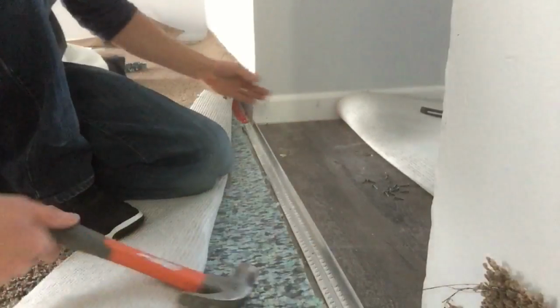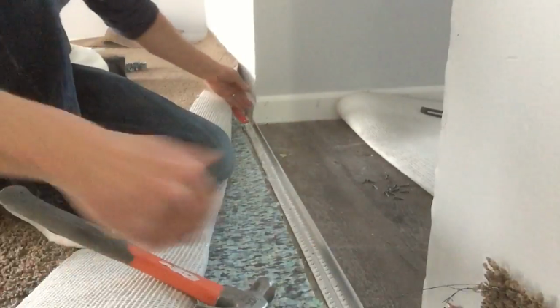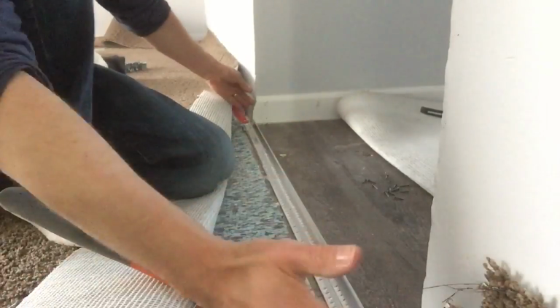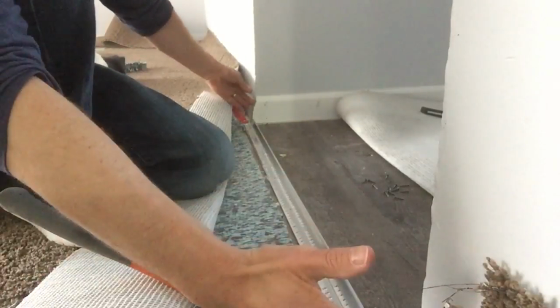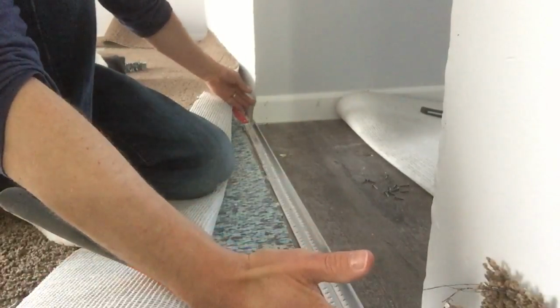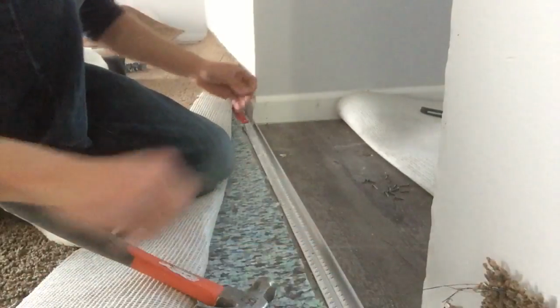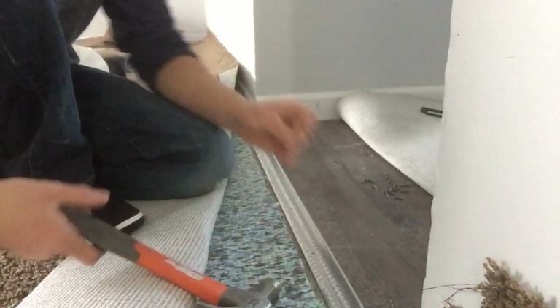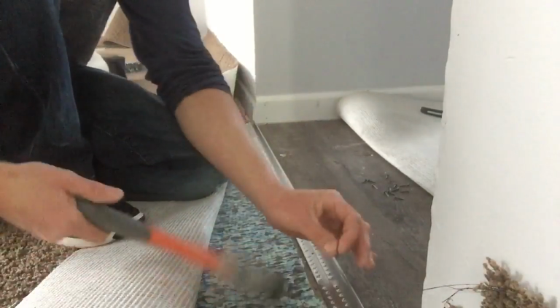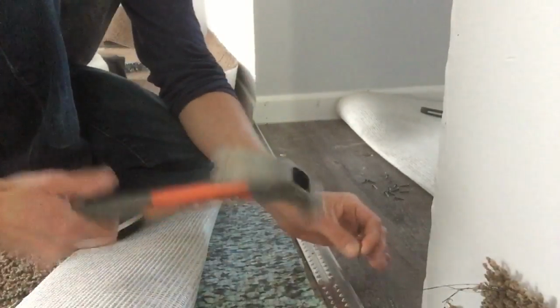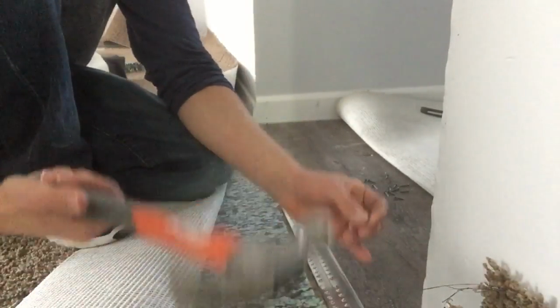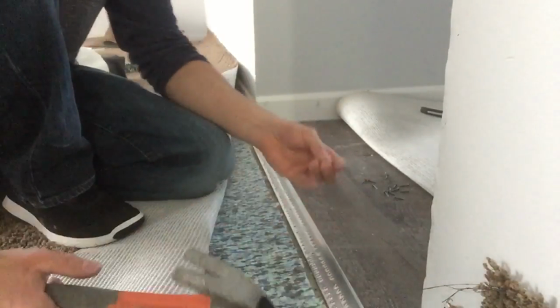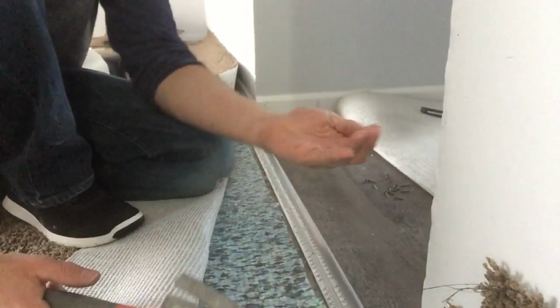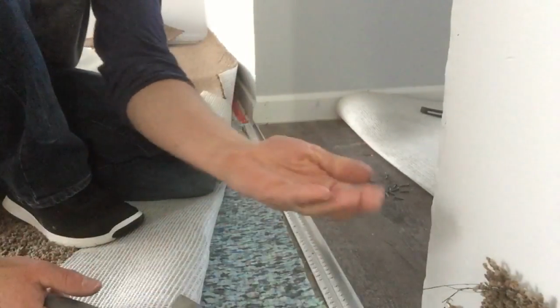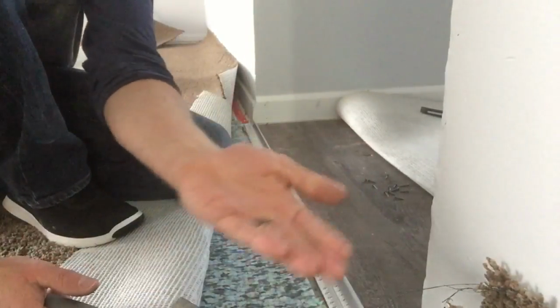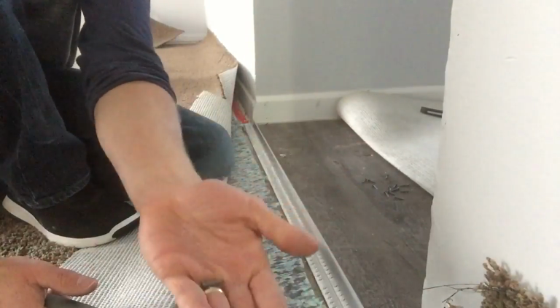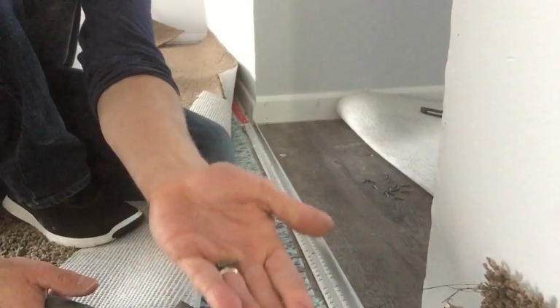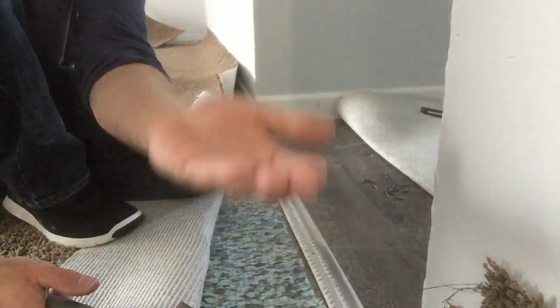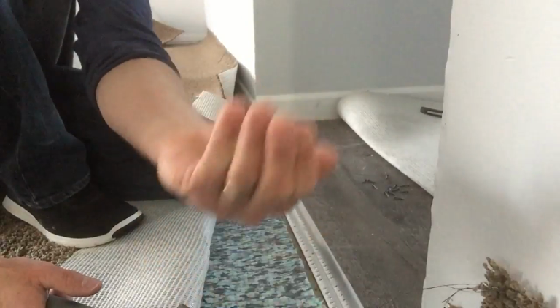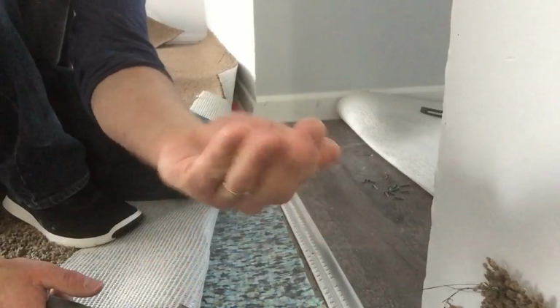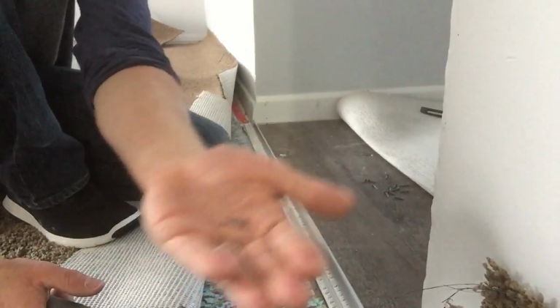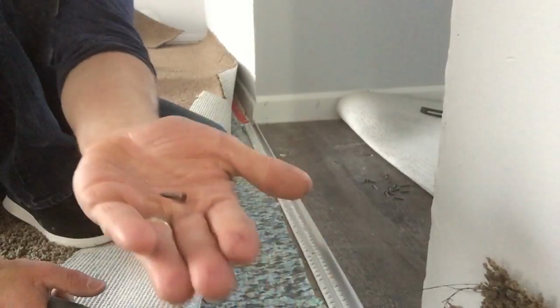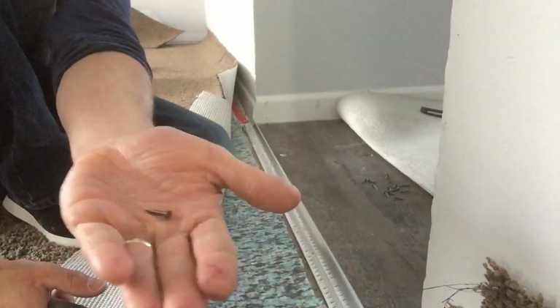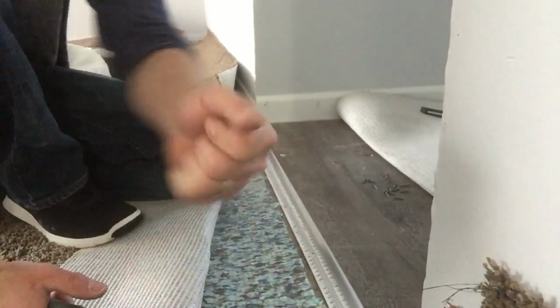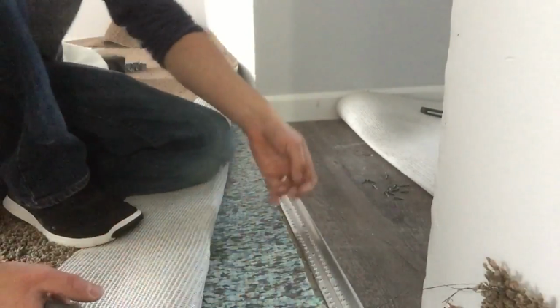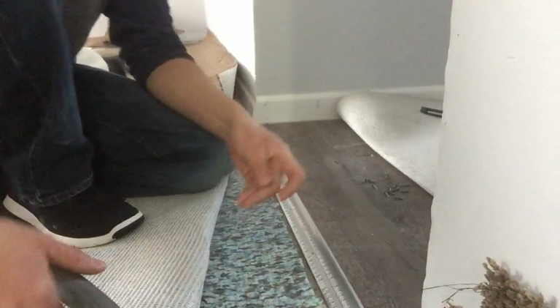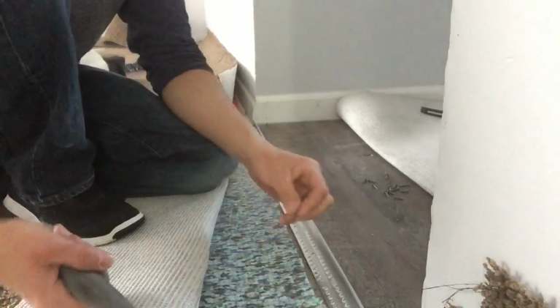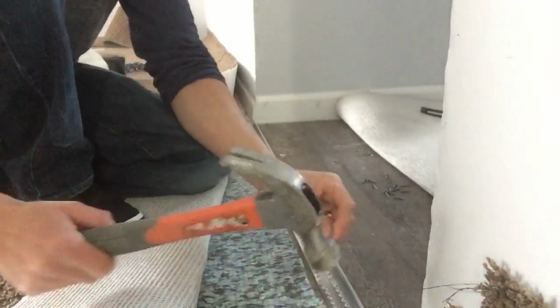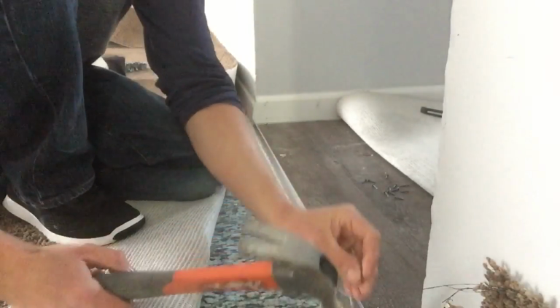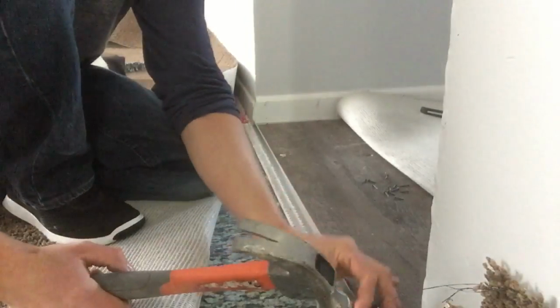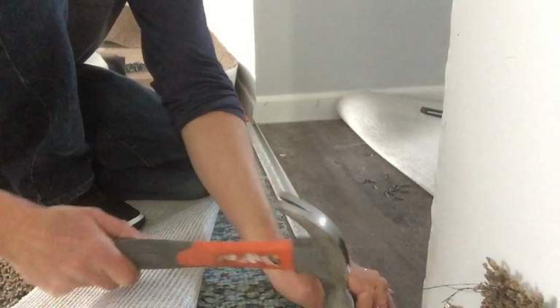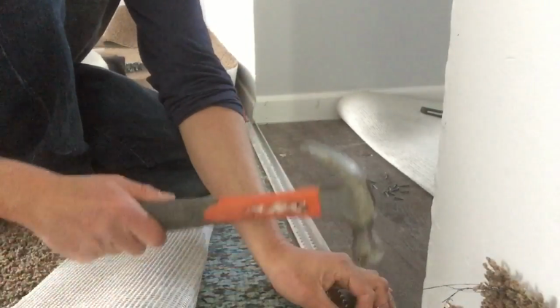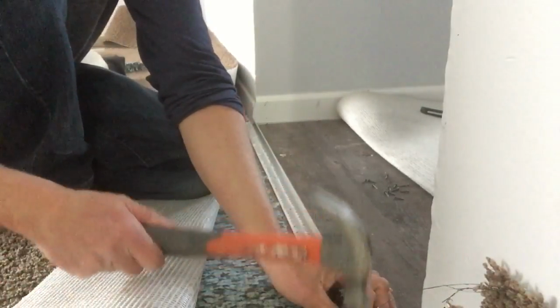I already cut the metal baseboard to baseboard. I have a hammer and I'm using 11/16" pins — you can see them there — and those will be my concrete nails for this.